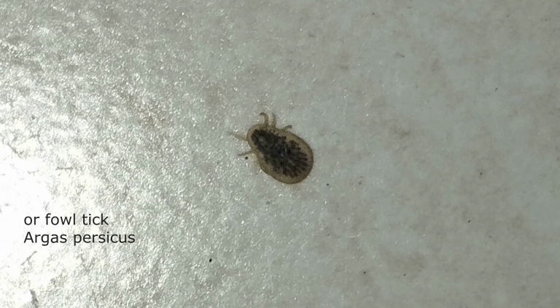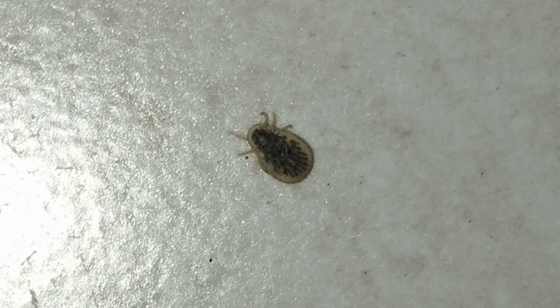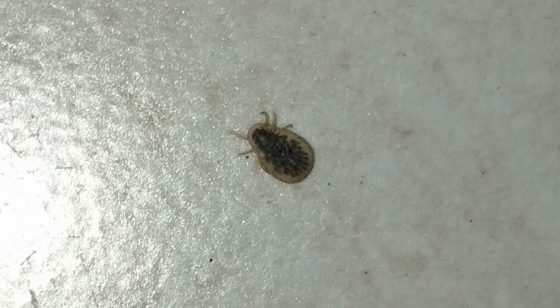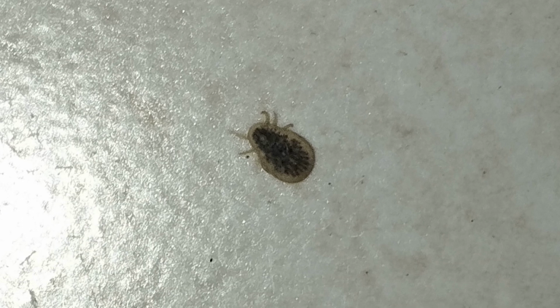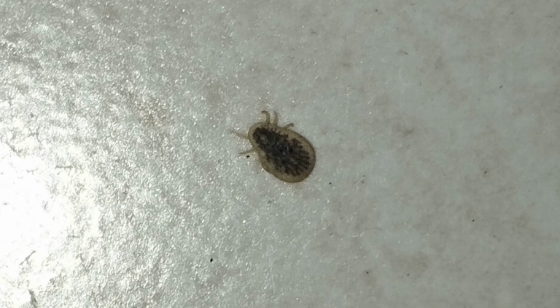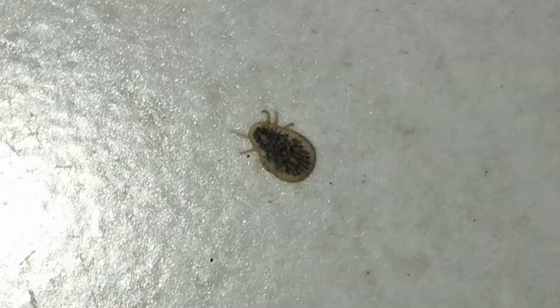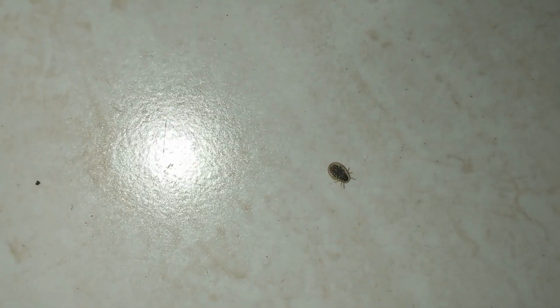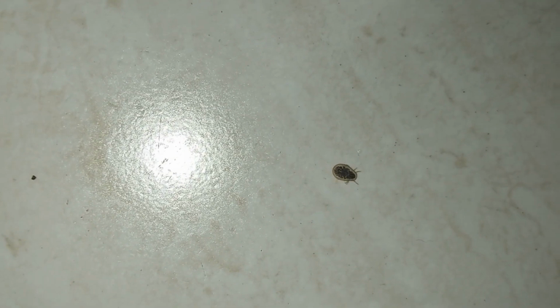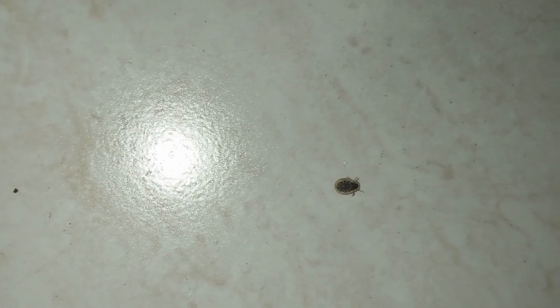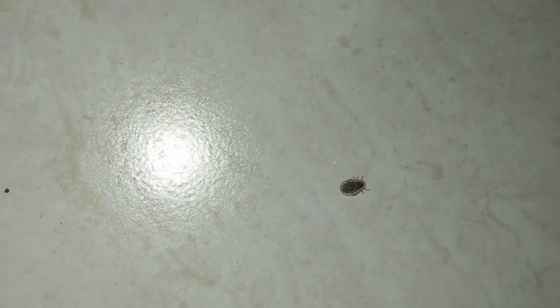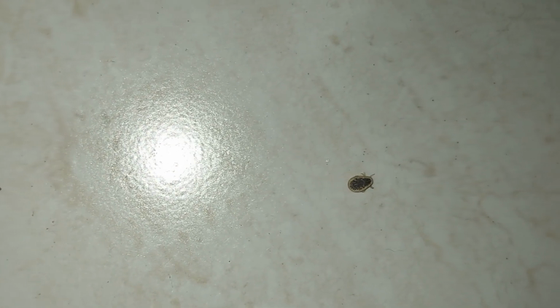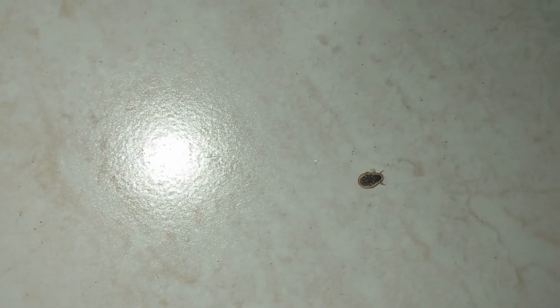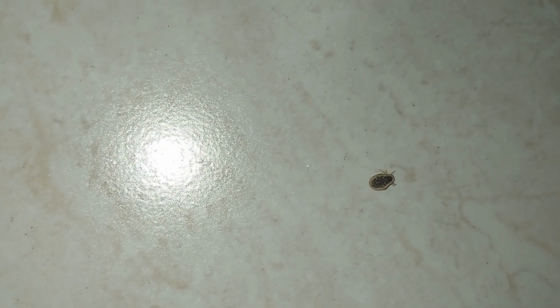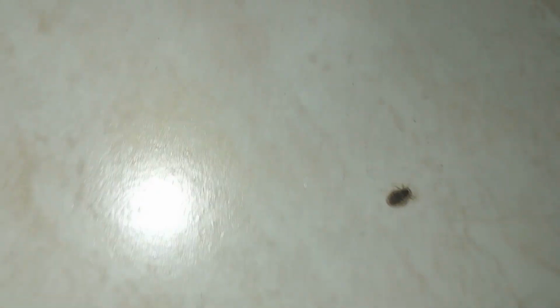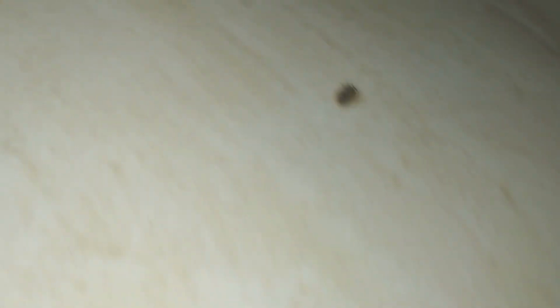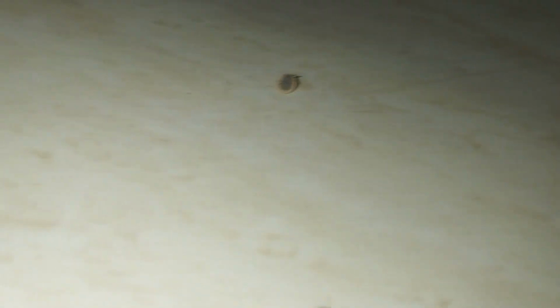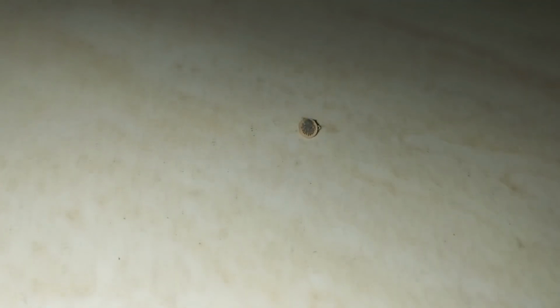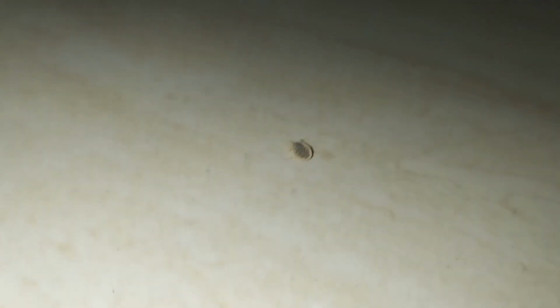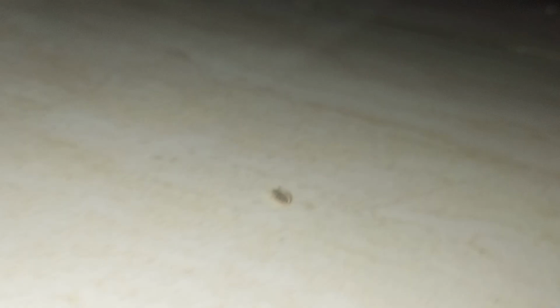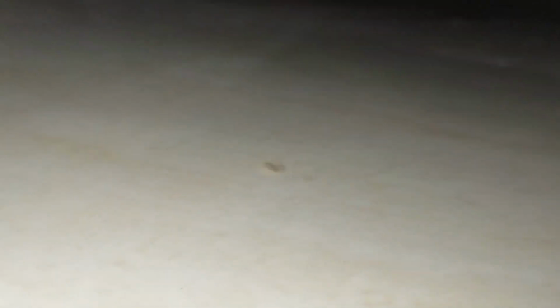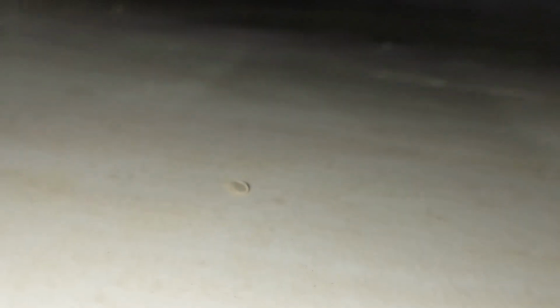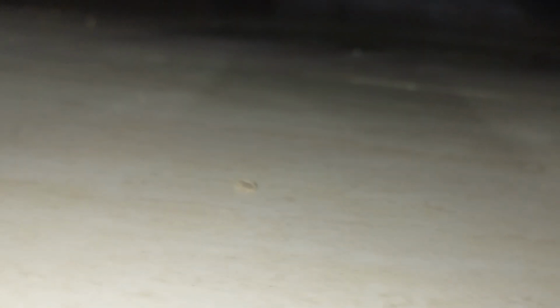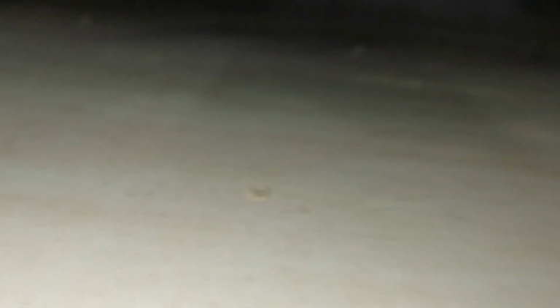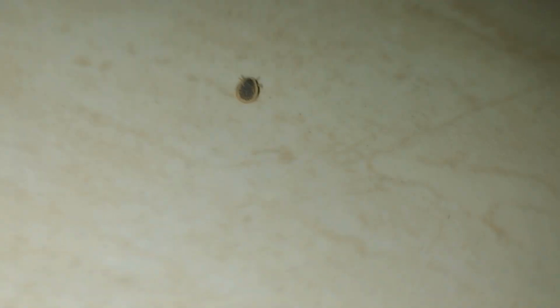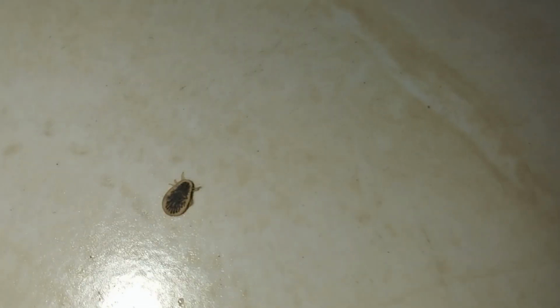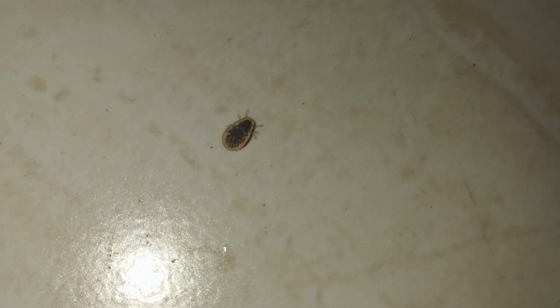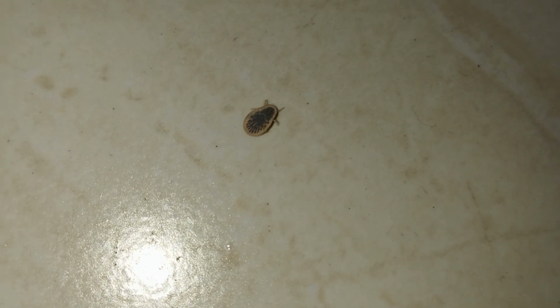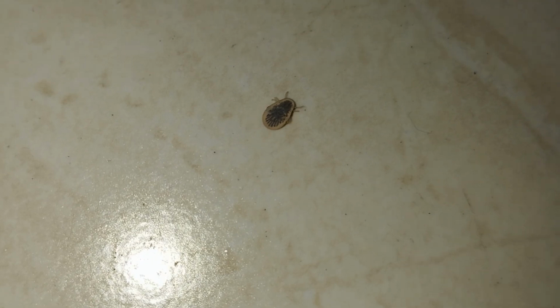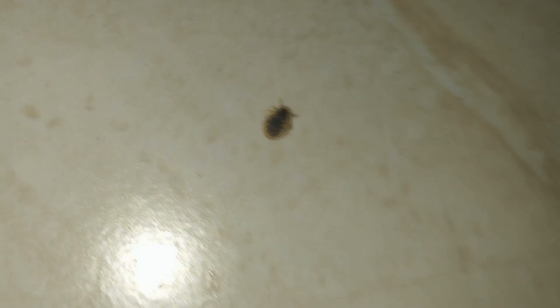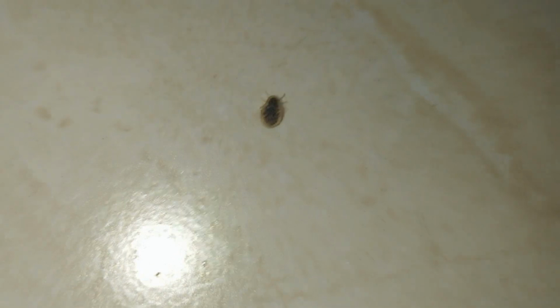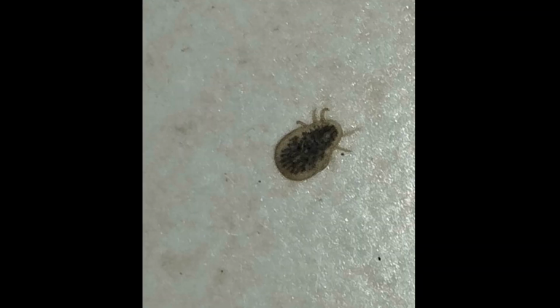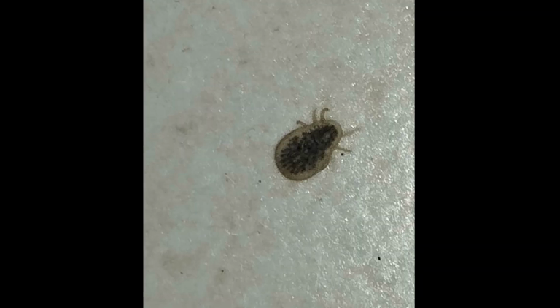Both of these species can parasitize on pigeons in their nests, and both can then break into human dwellings from birds' nests and bite people there. At the same time, the foul tick is known for its yellow color along the edges of the body, like the color of our specimen.